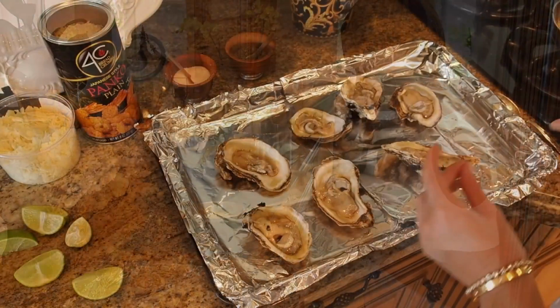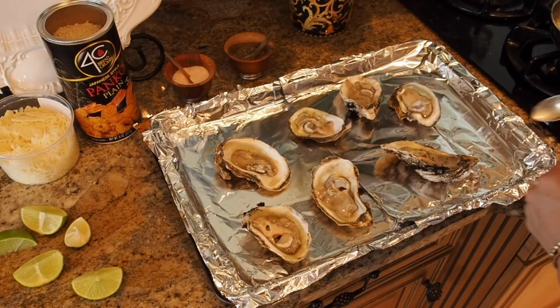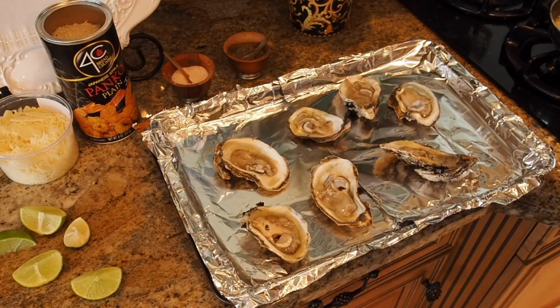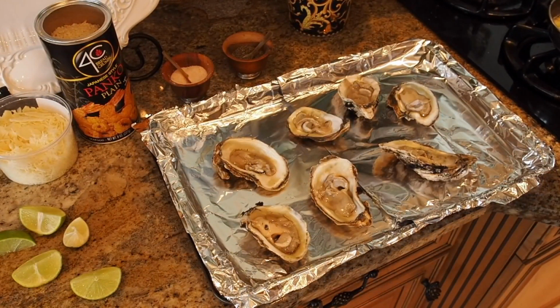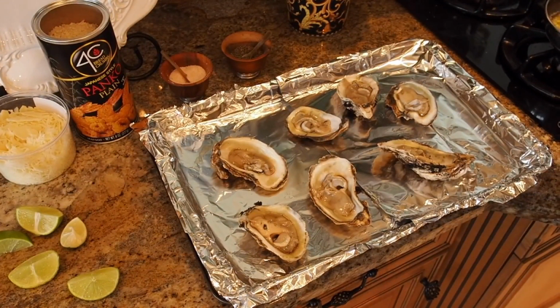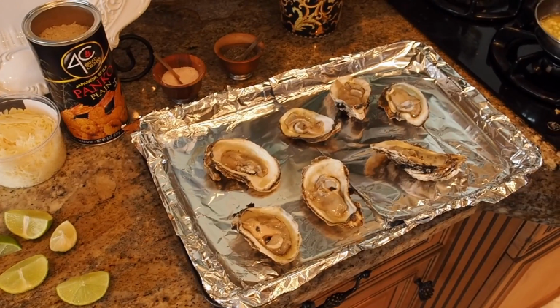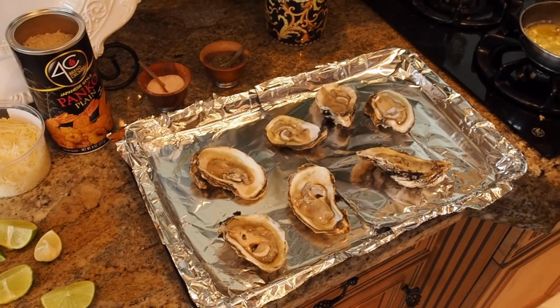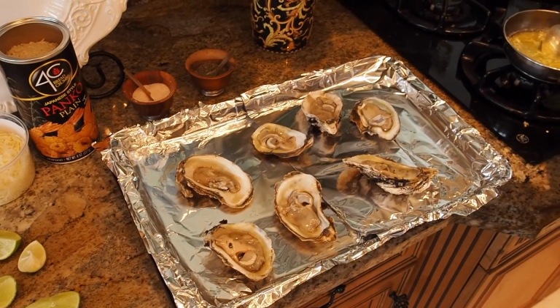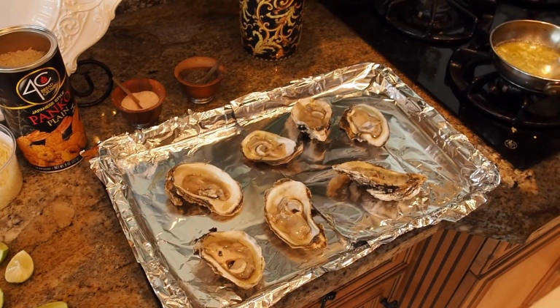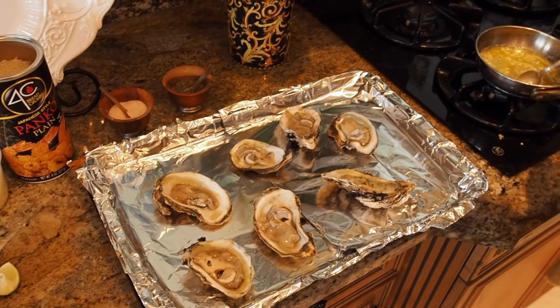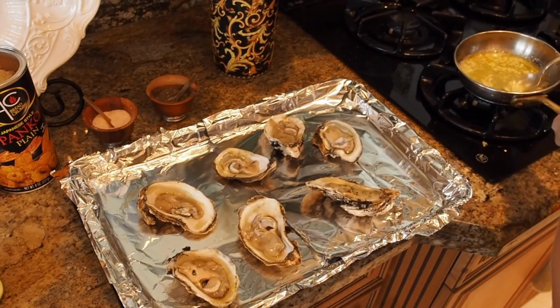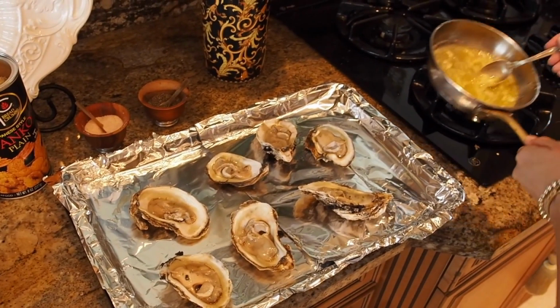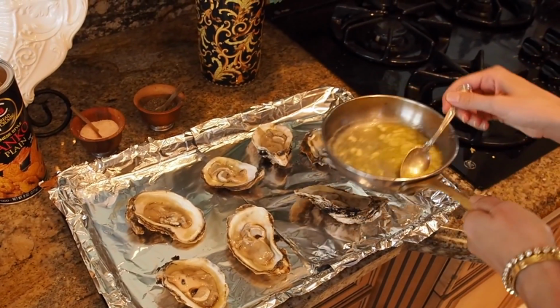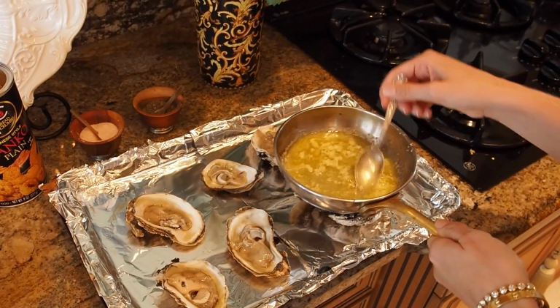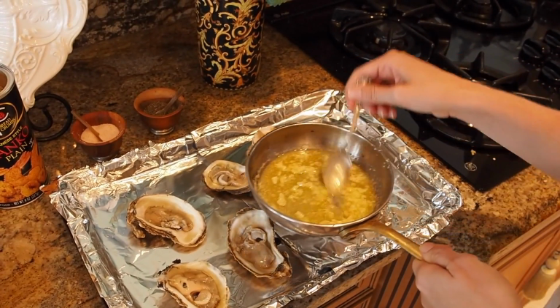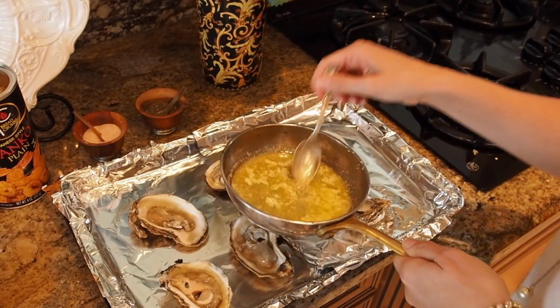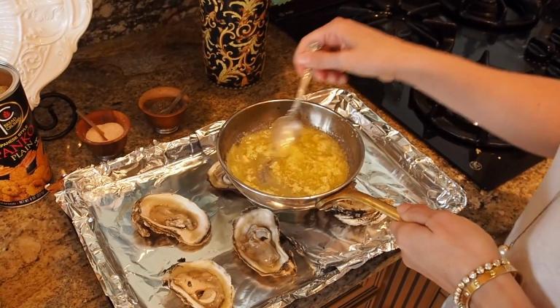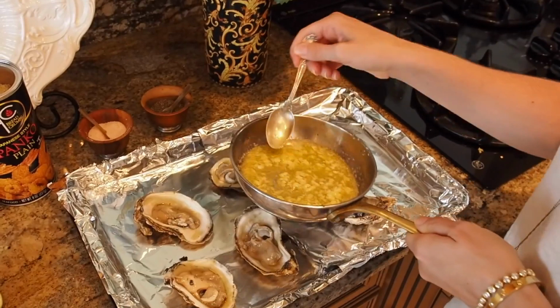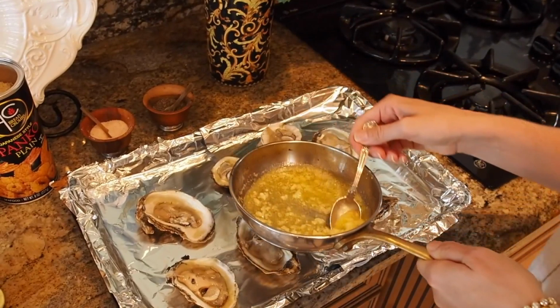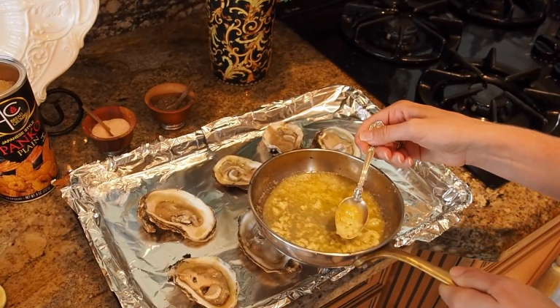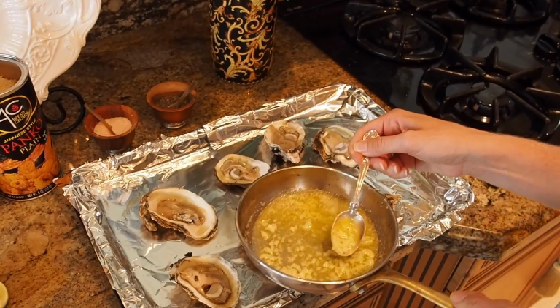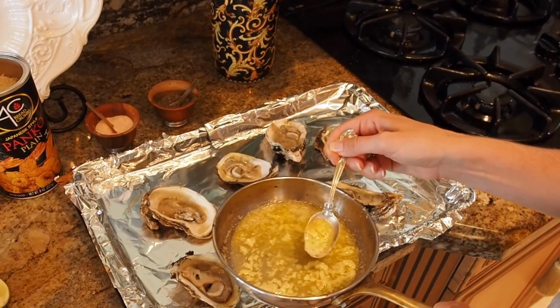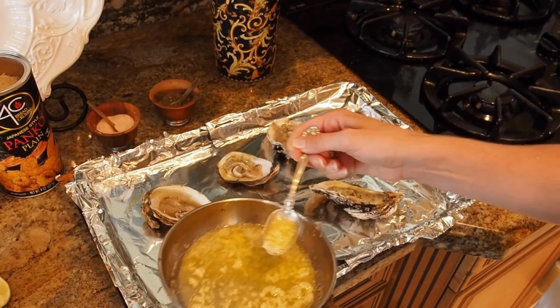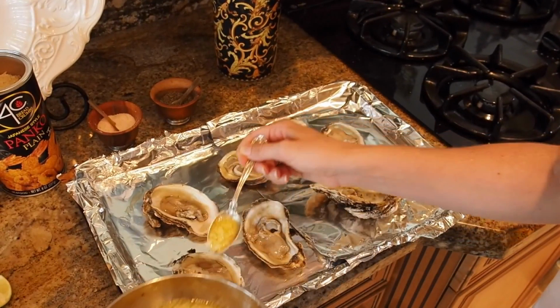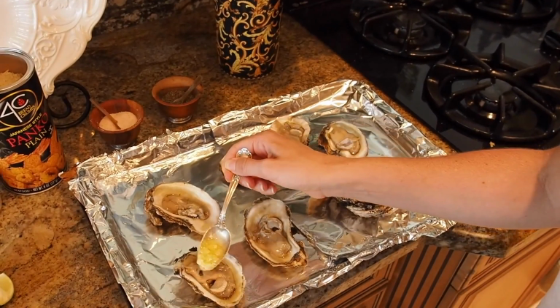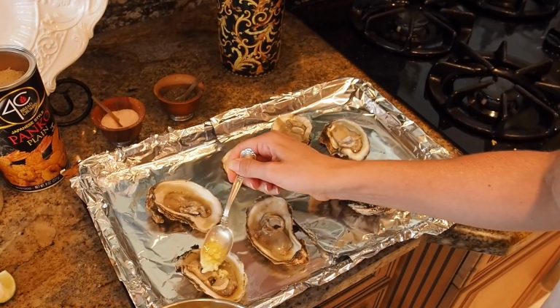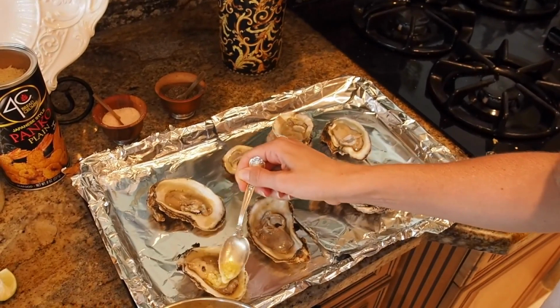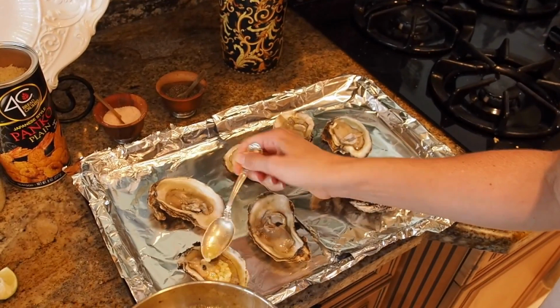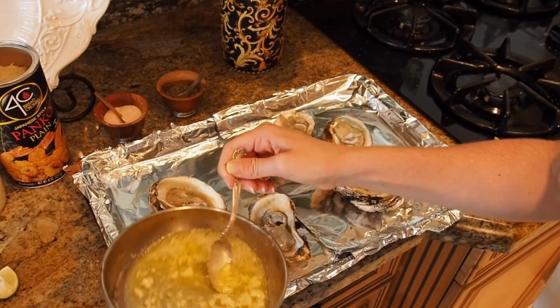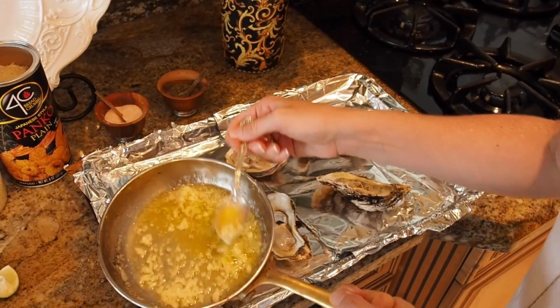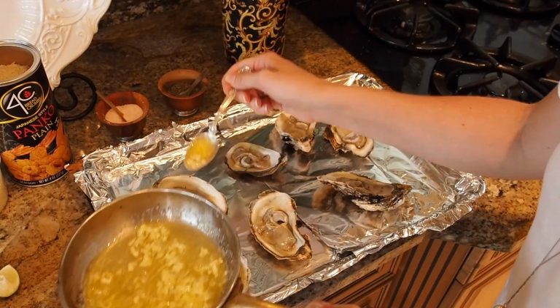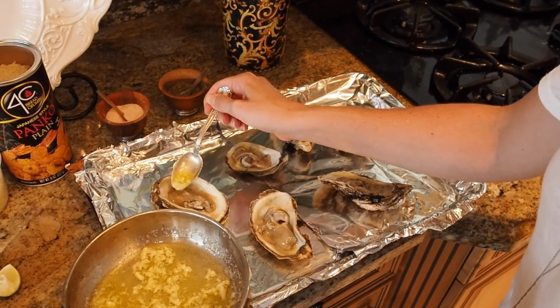I have about a half dozen oysters here, and I have some garlic butter. What I did is I just melted about a half stick of butter and put about three cloves of garlic. So I'm gonna do a little bit of garlic butter right in here, just like this.